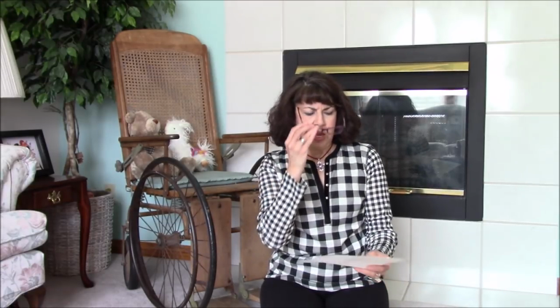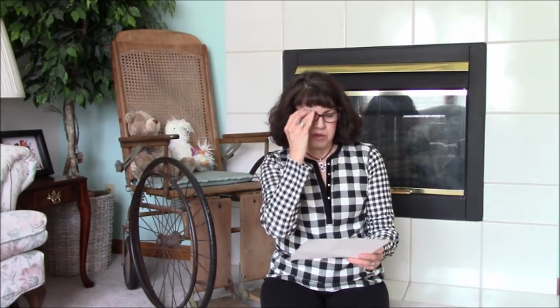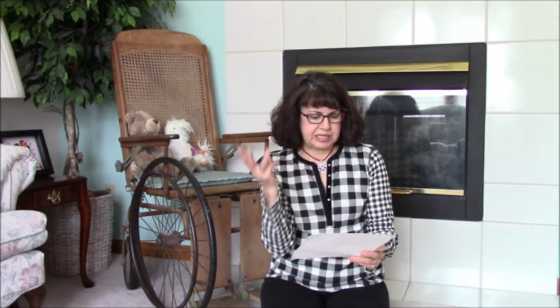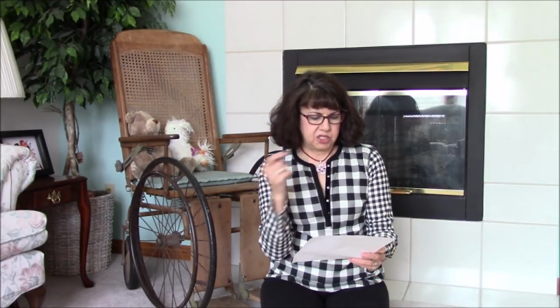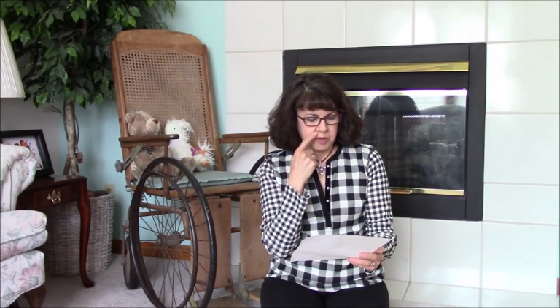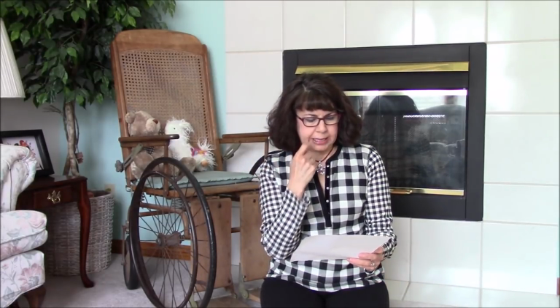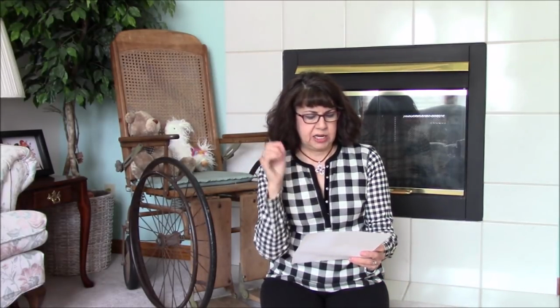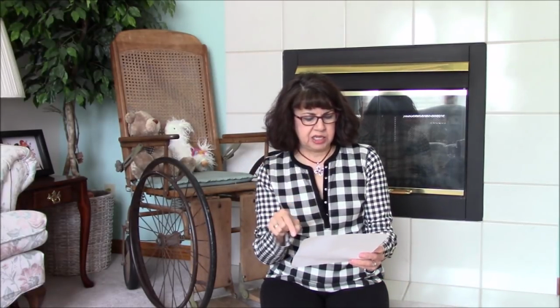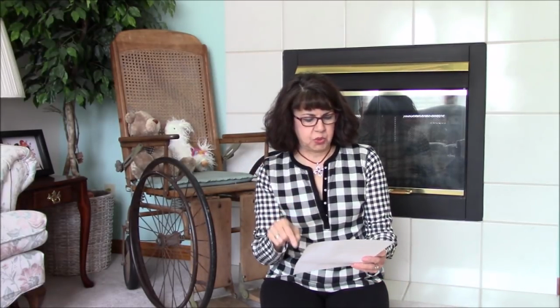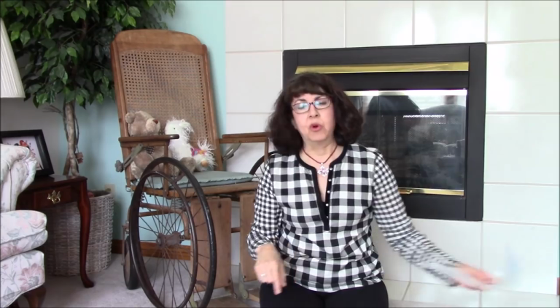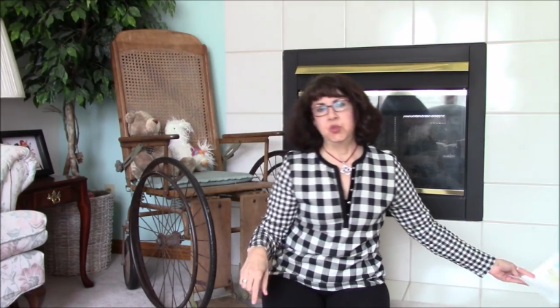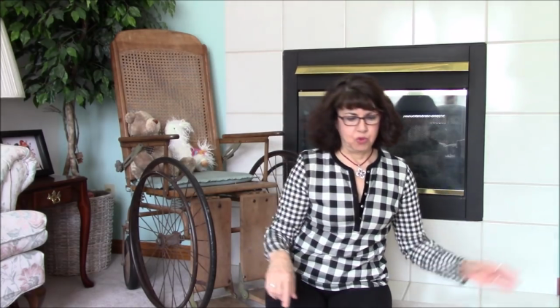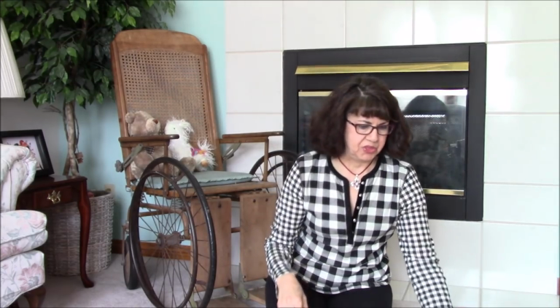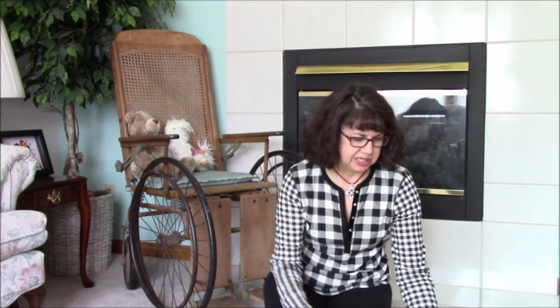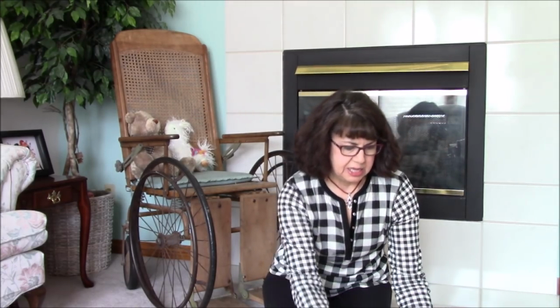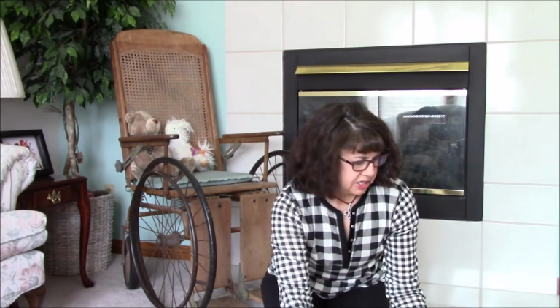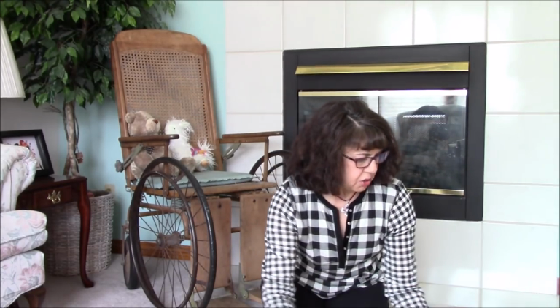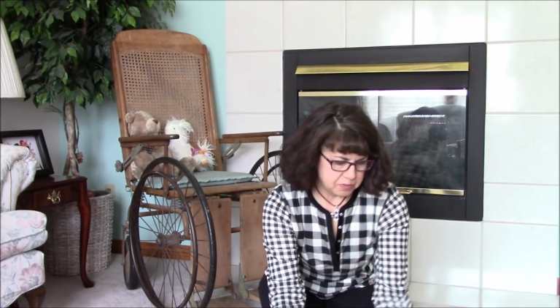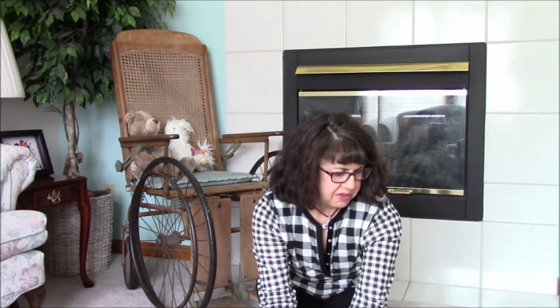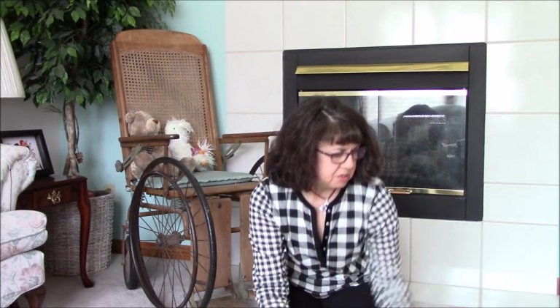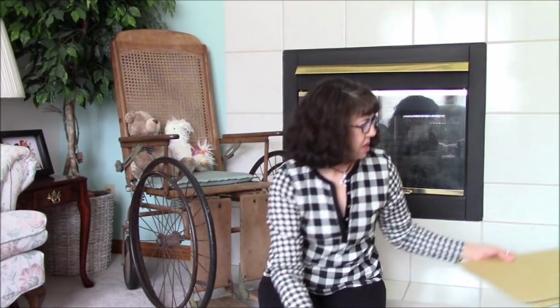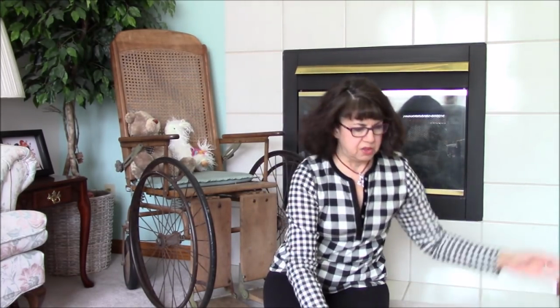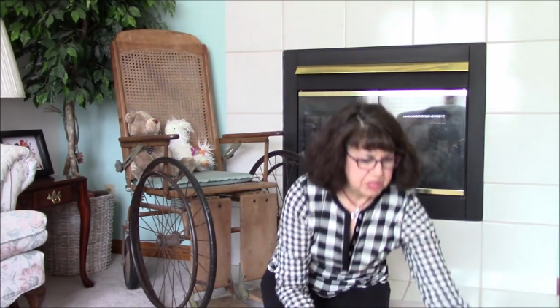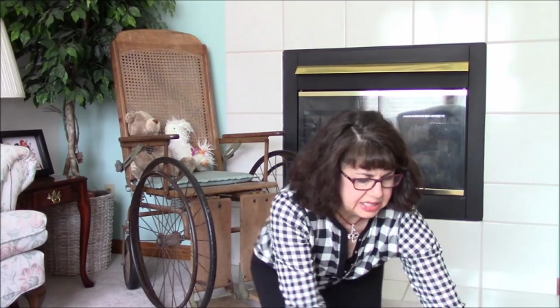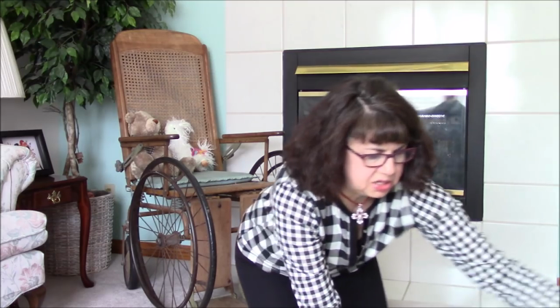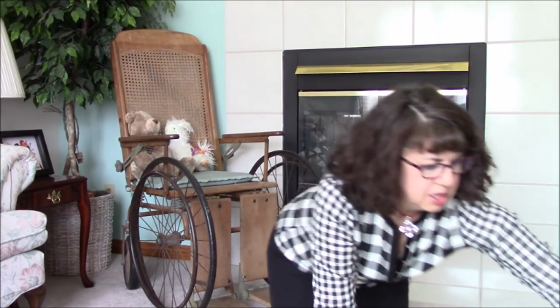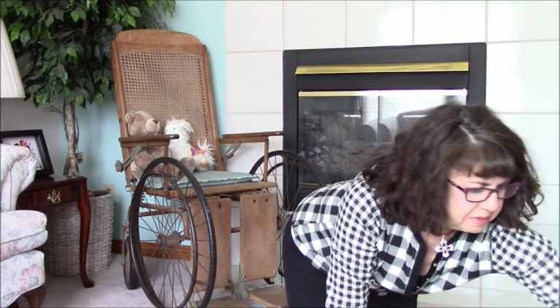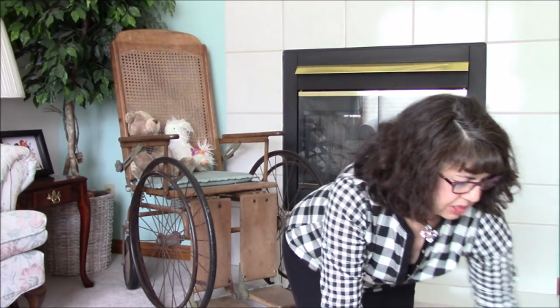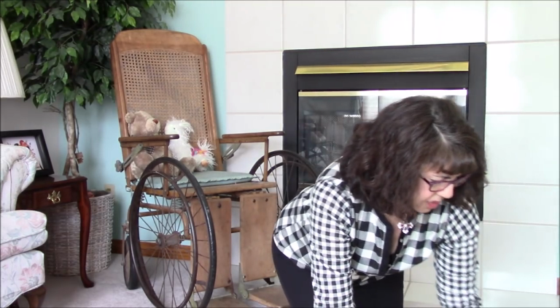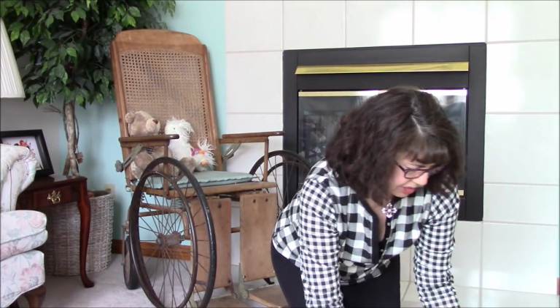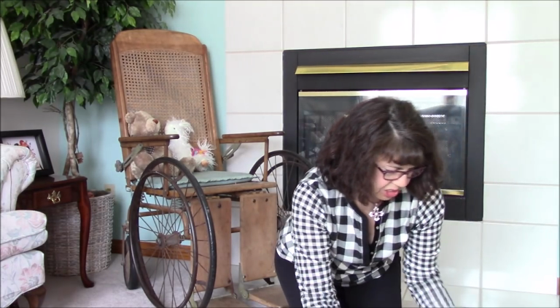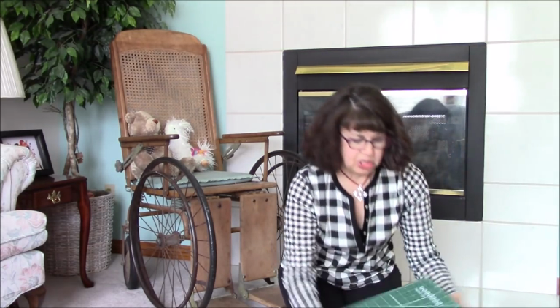They have three sizes: 12x18, 18x24, and 24x36. They've sent me all three sizes here, so I'm going to share with you.